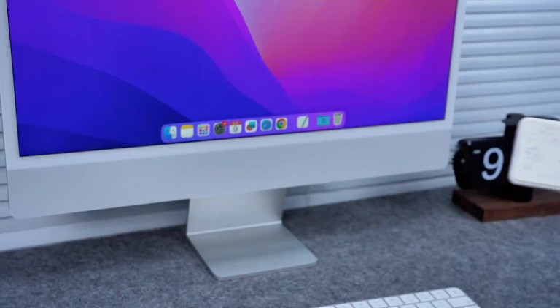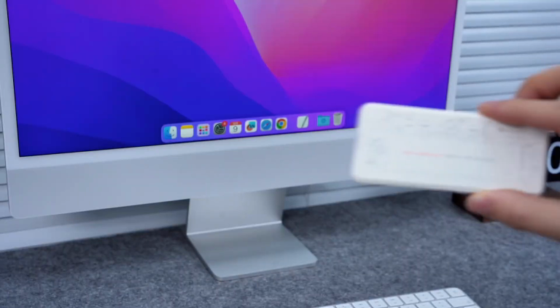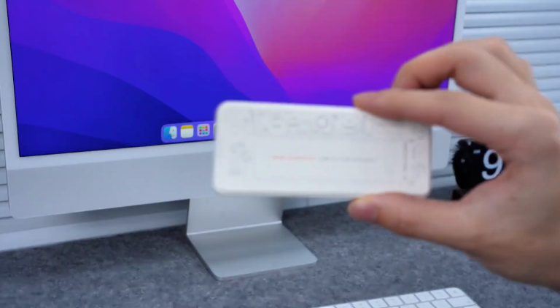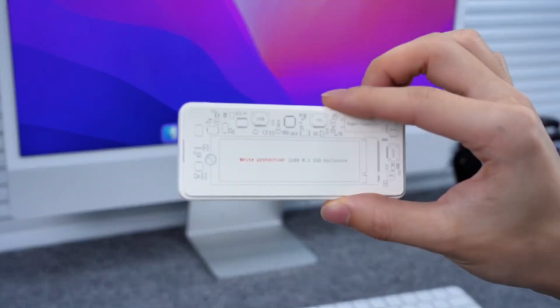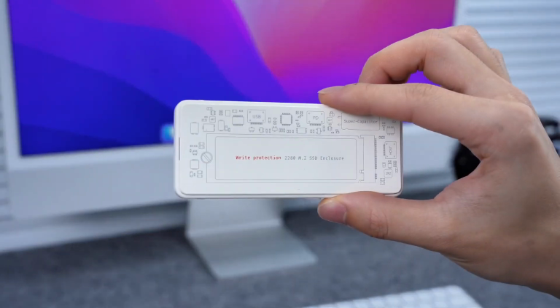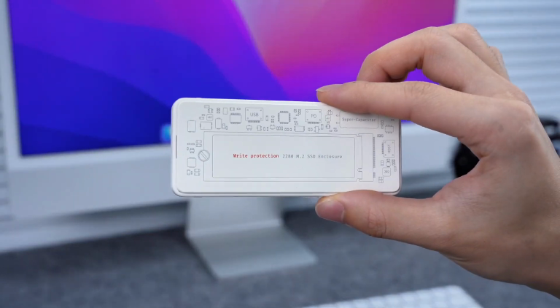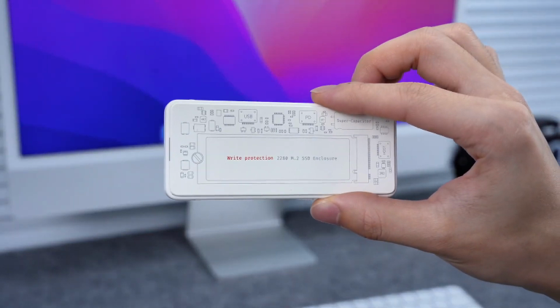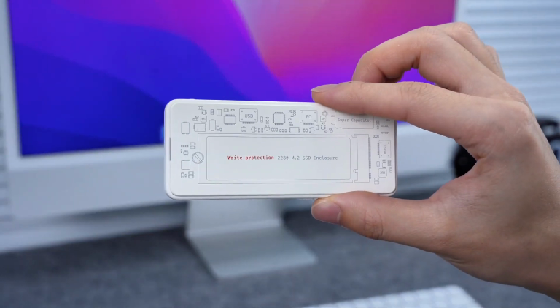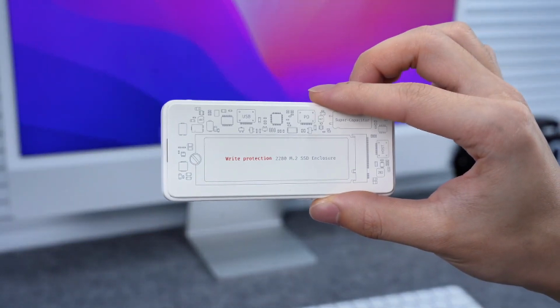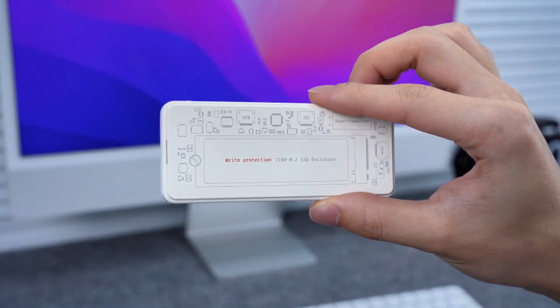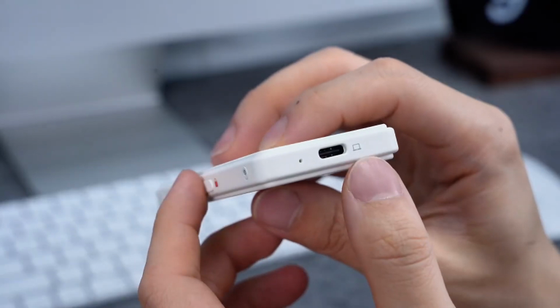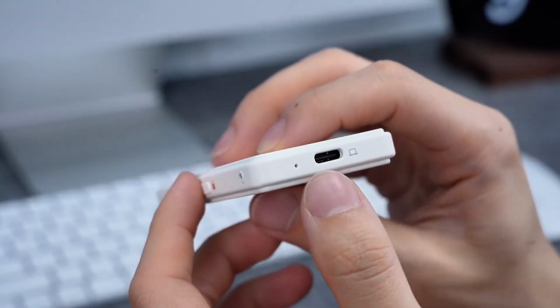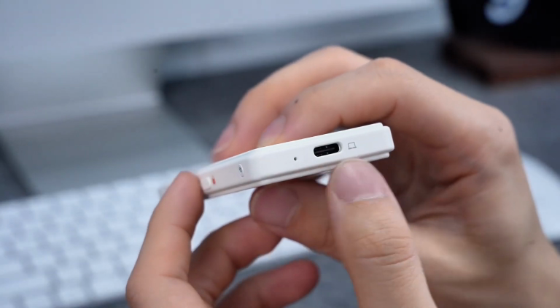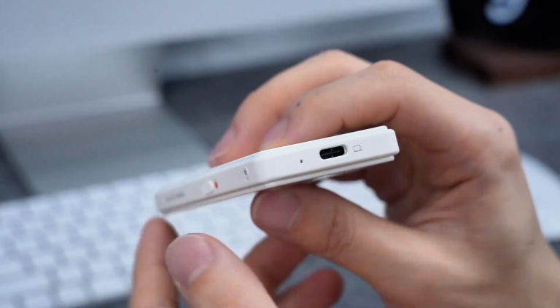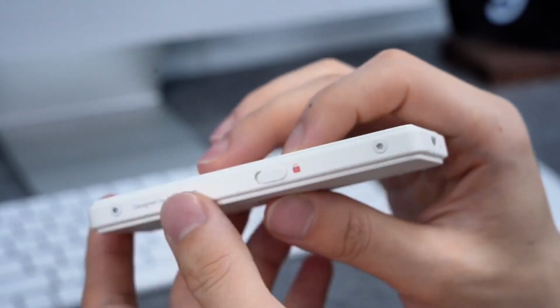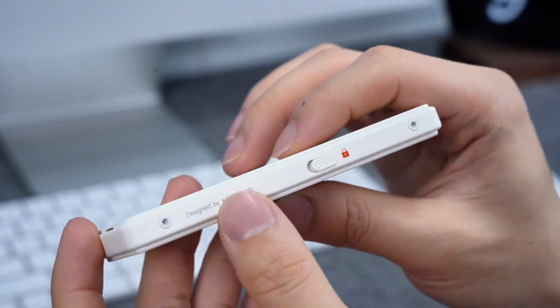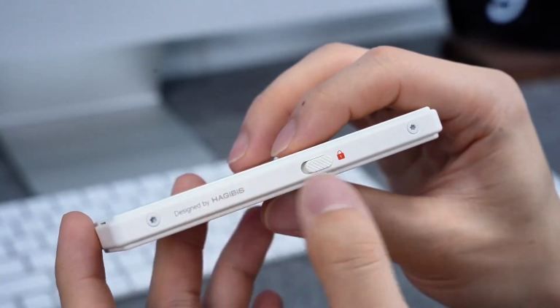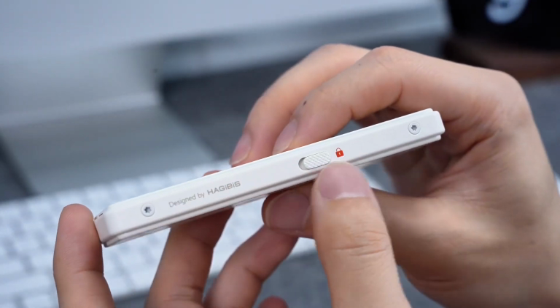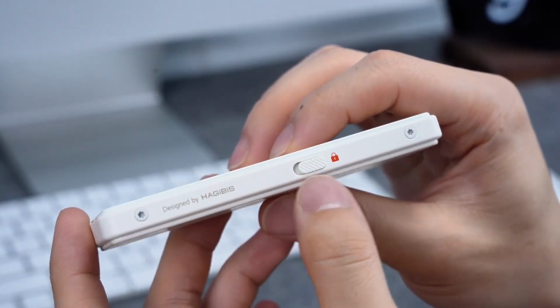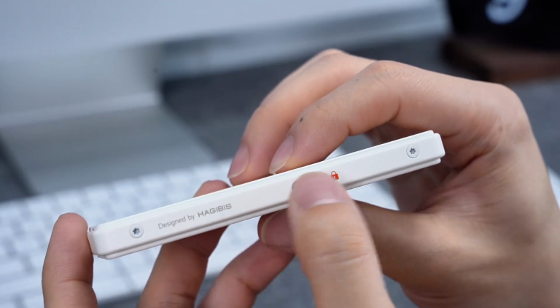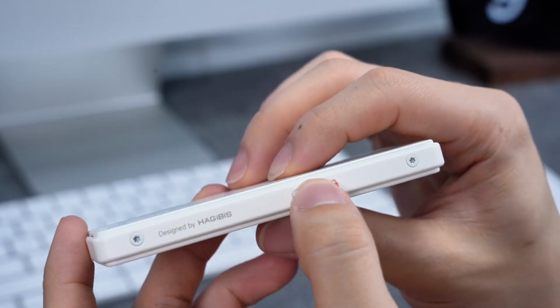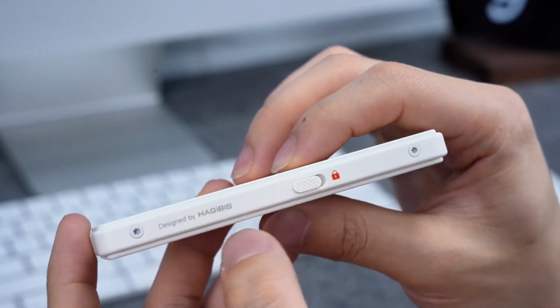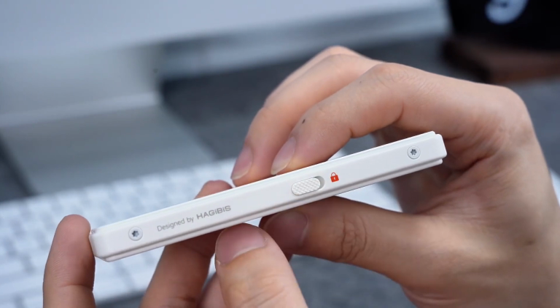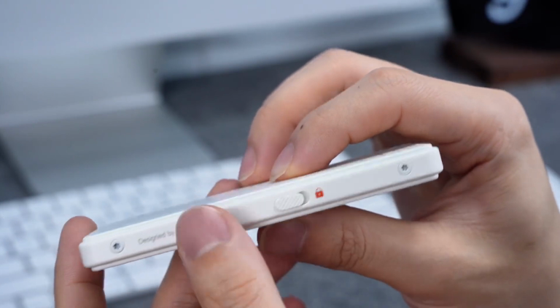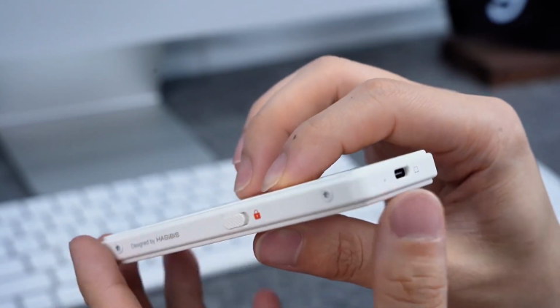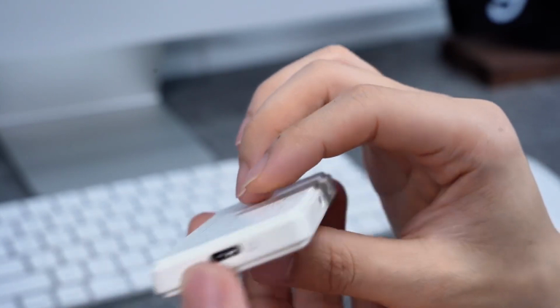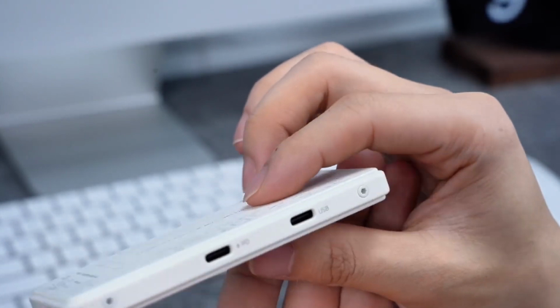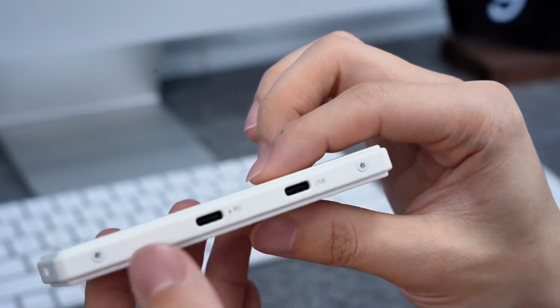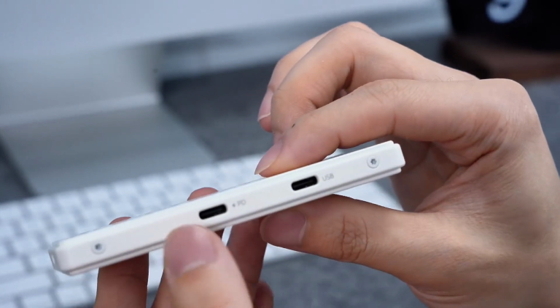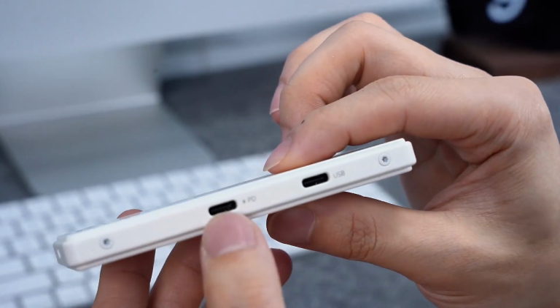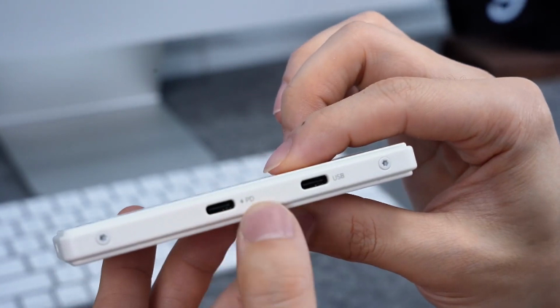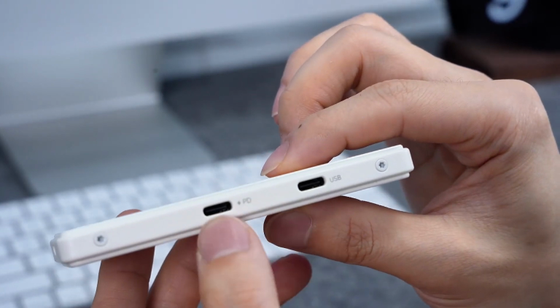Harder buys ultra-thin M2 SSD case with a 10 Gbps host port. There is a write protect switch on the side, and two USB-C ports on the other side.